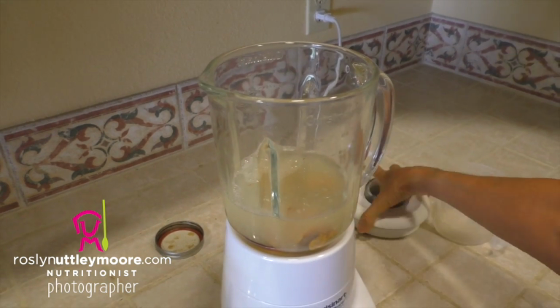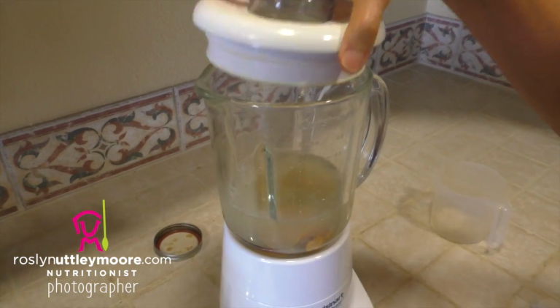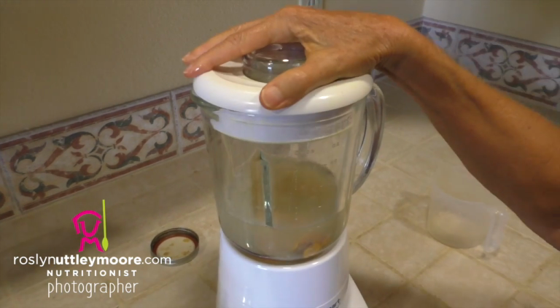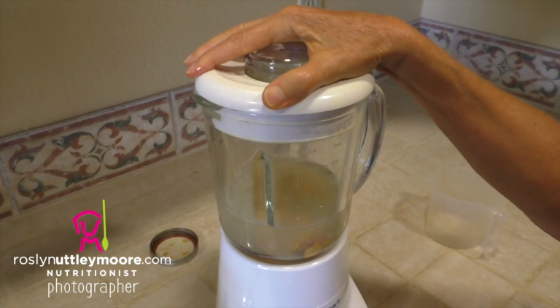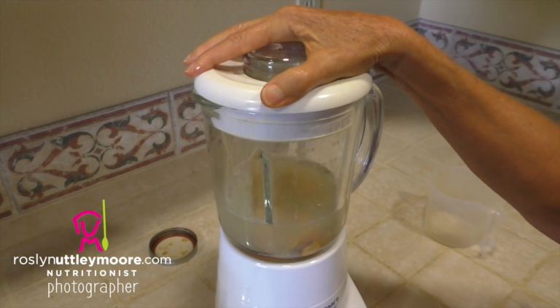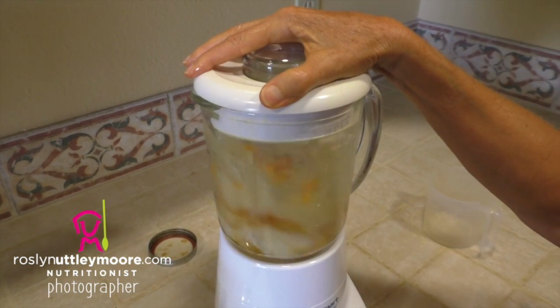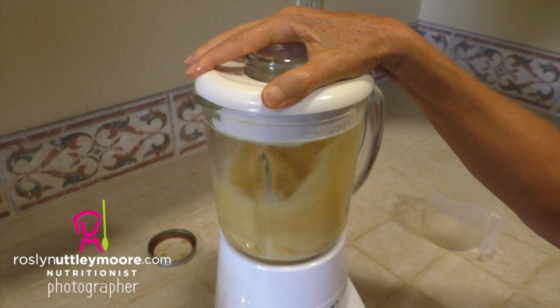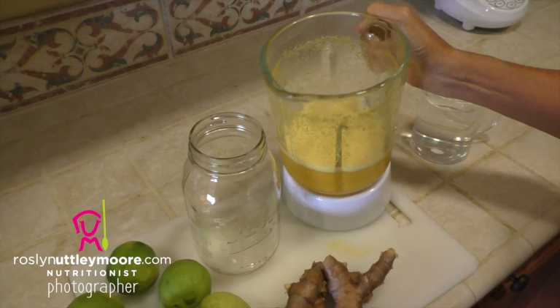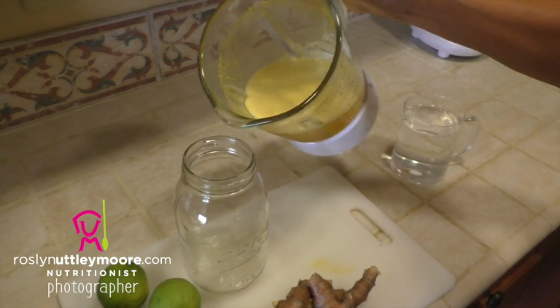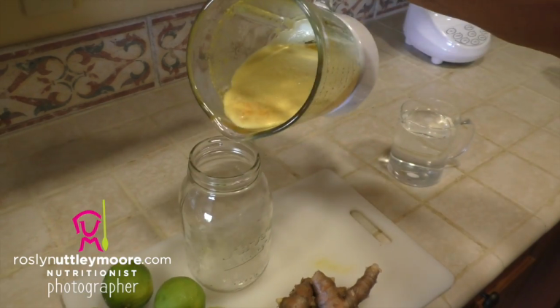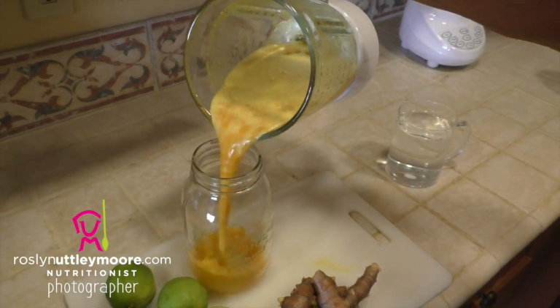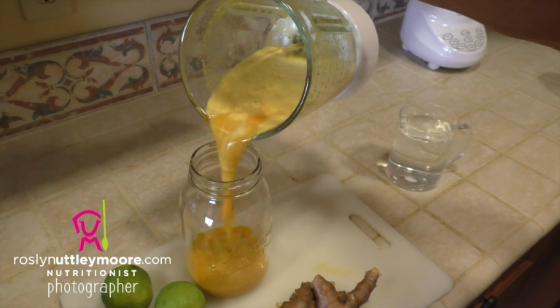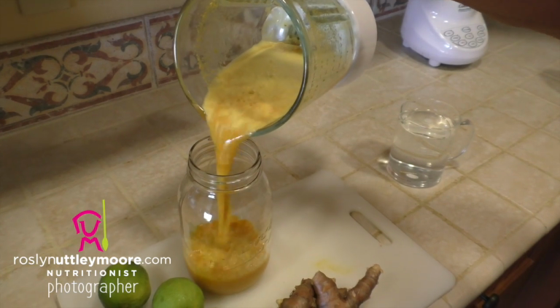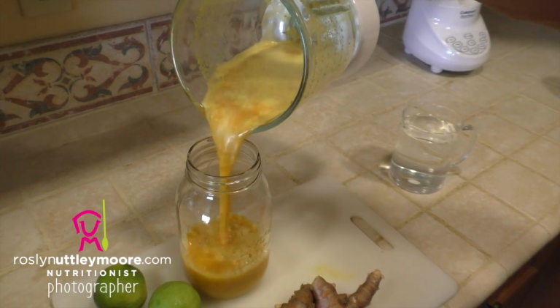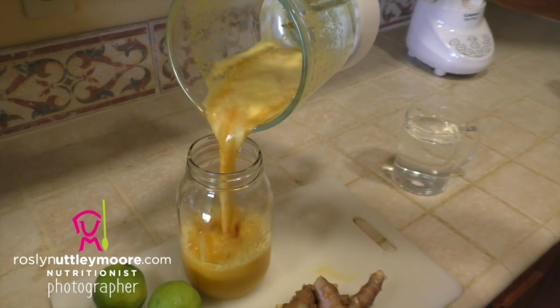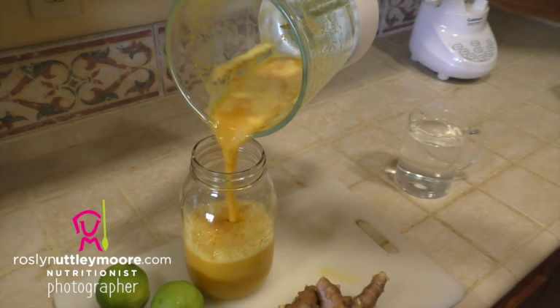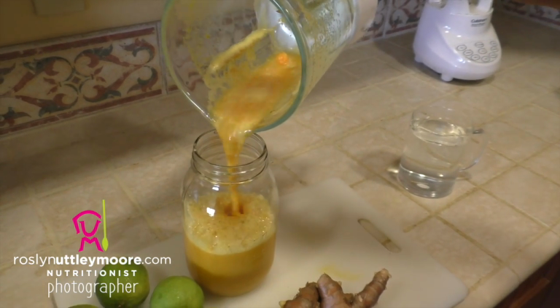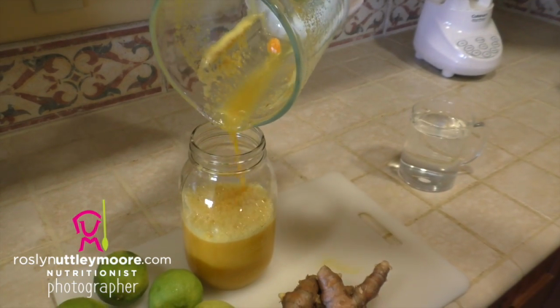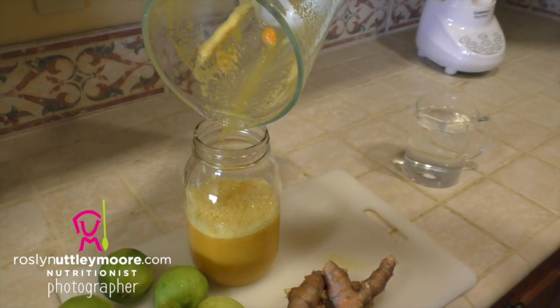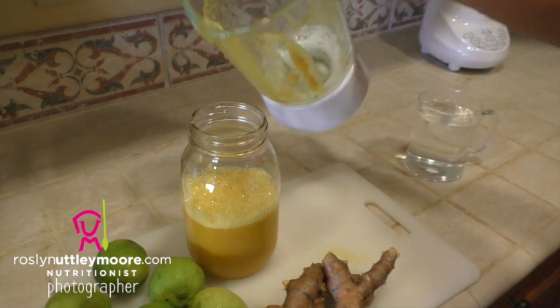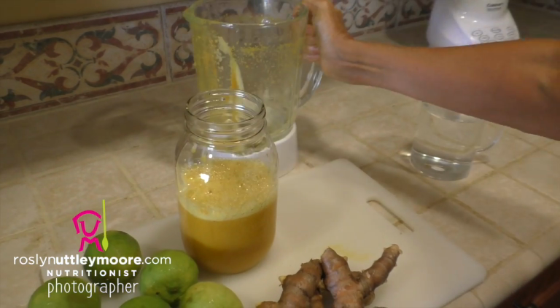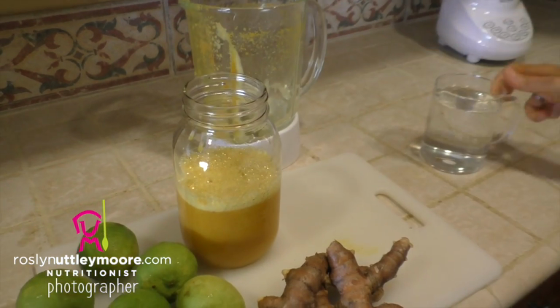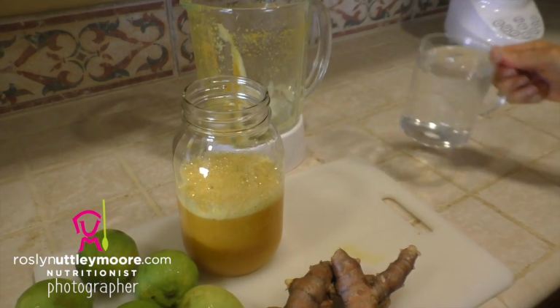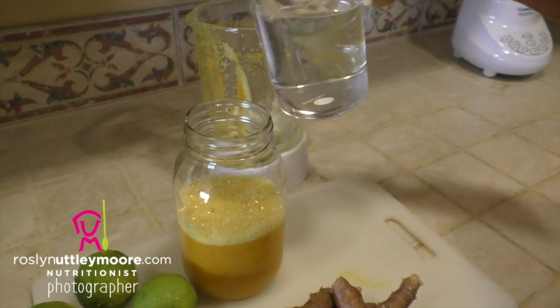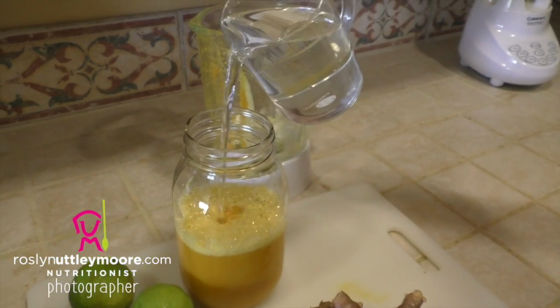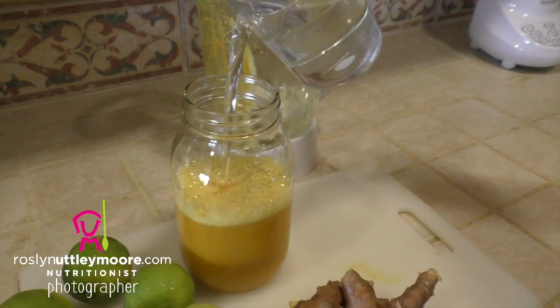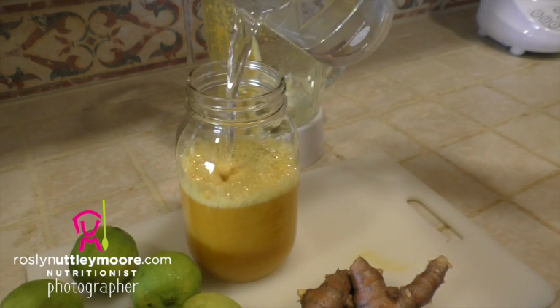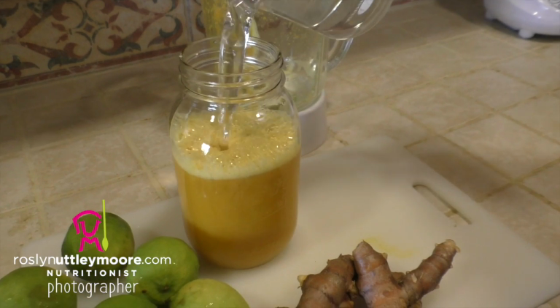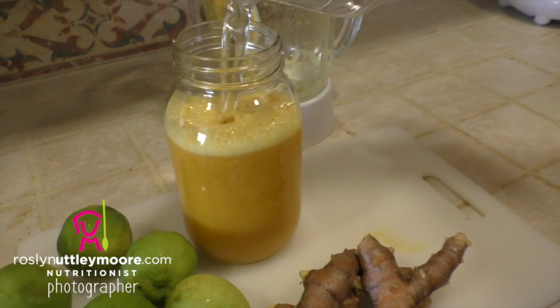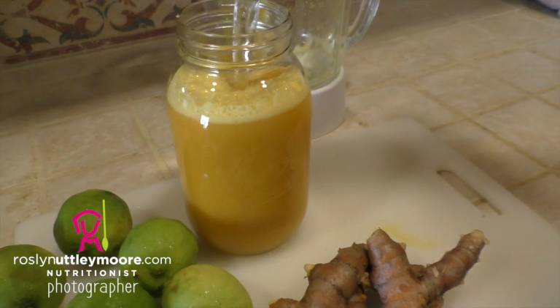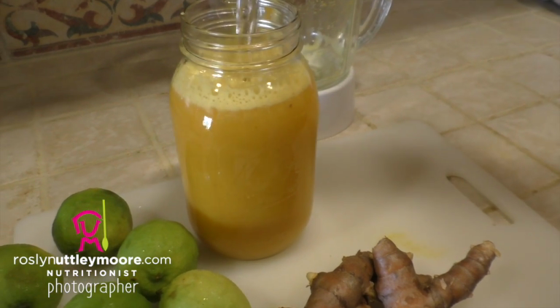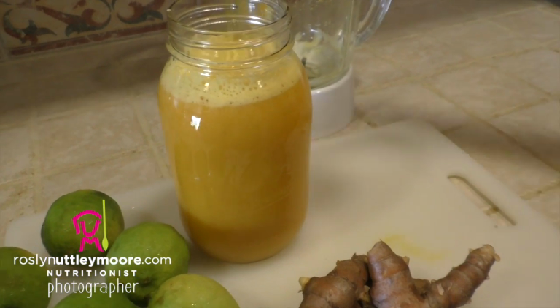Whizz all the ingredients together, pour into your favourite glass jar, and keep in the fridge to have throughout the day. Your liver will just love you for it.